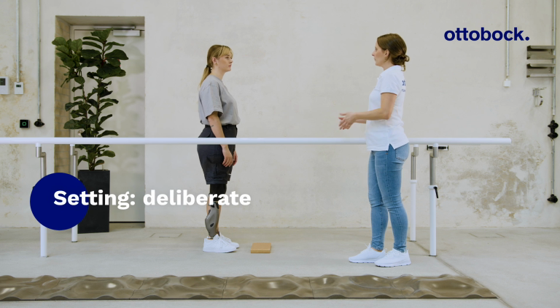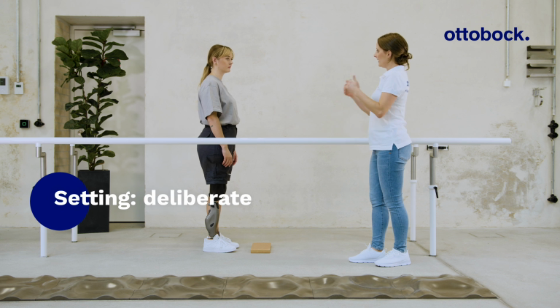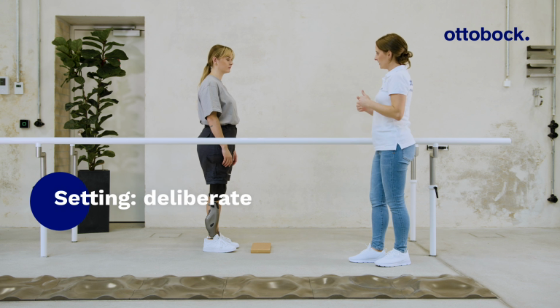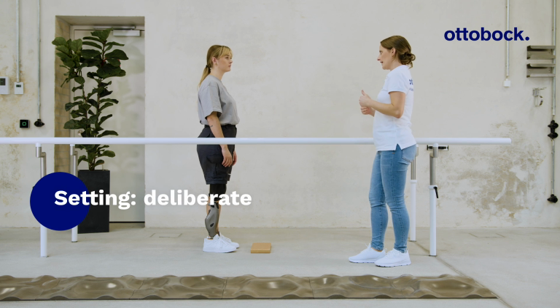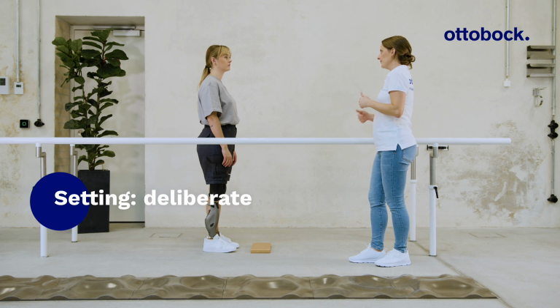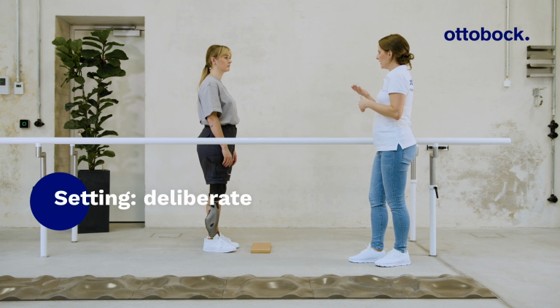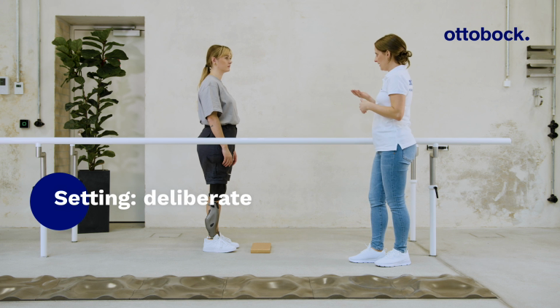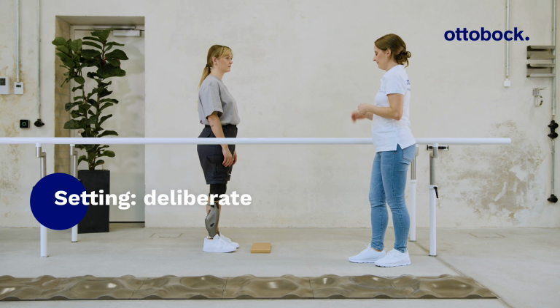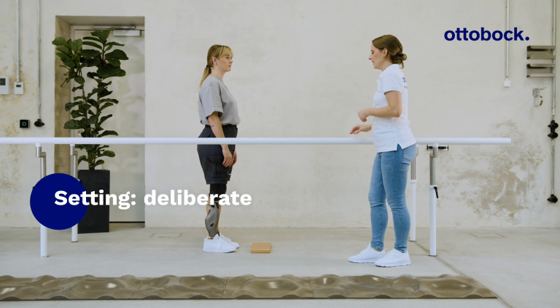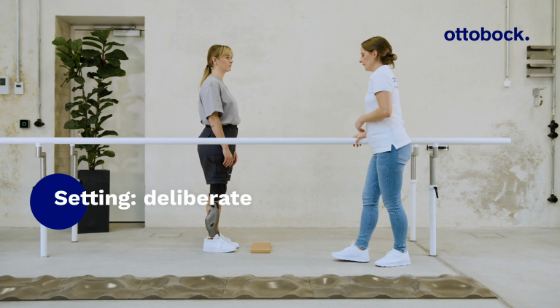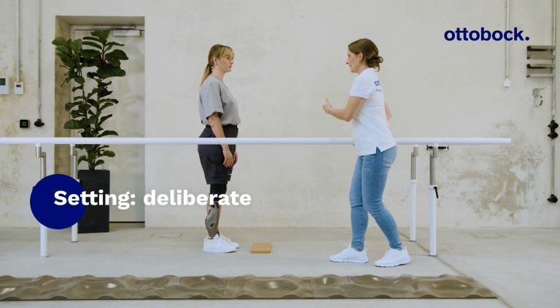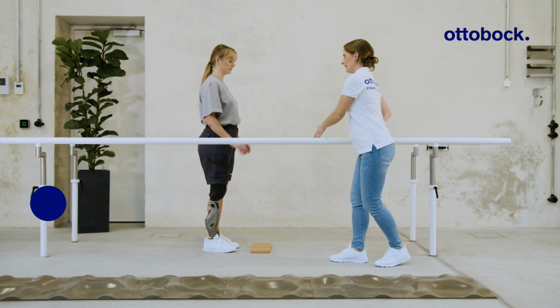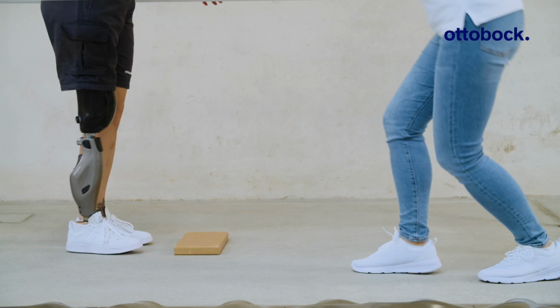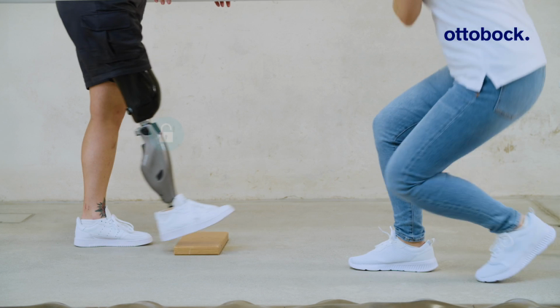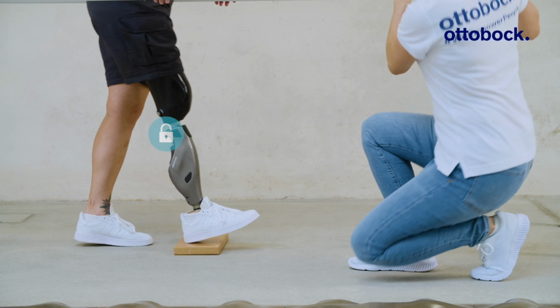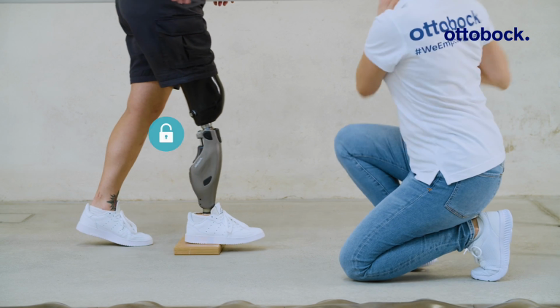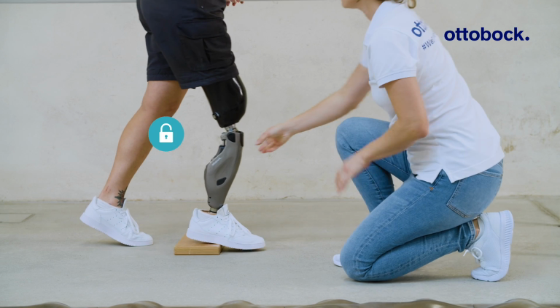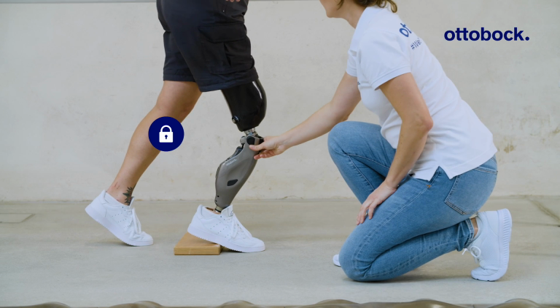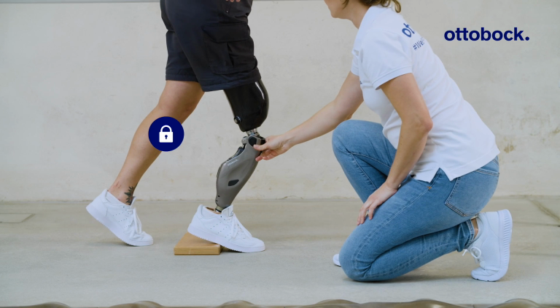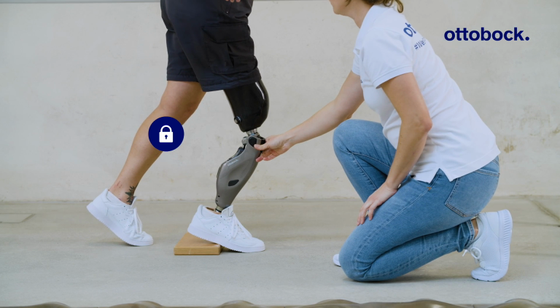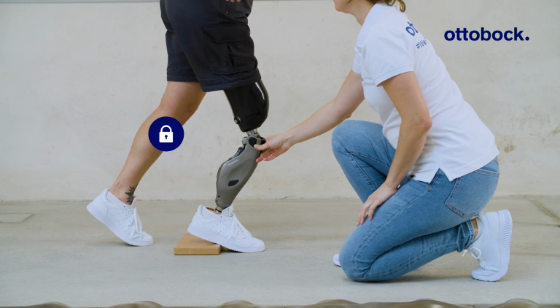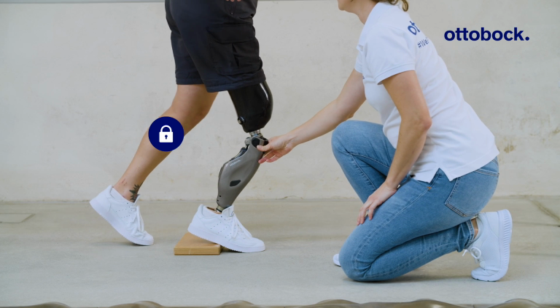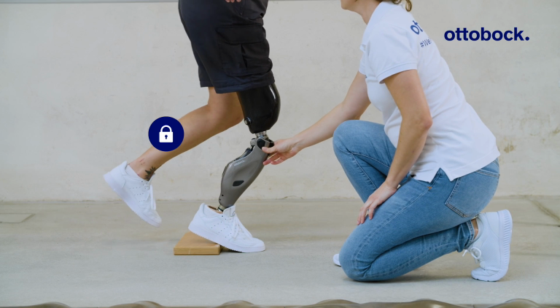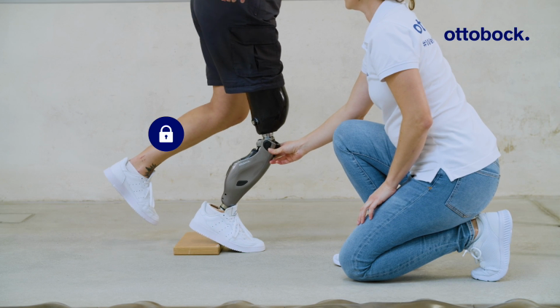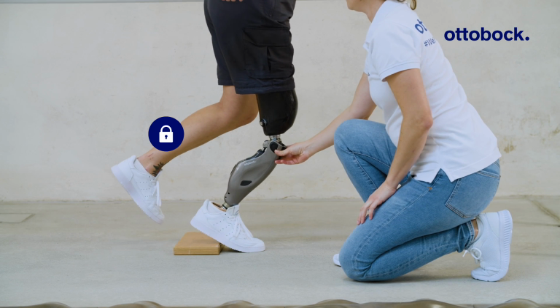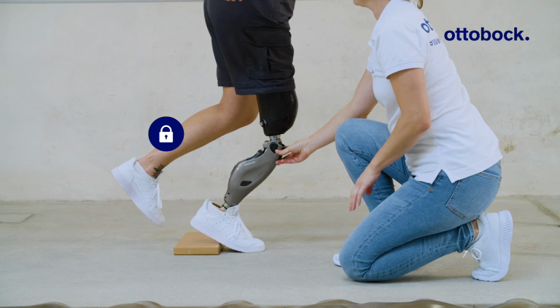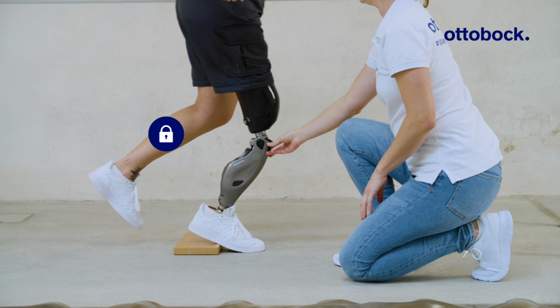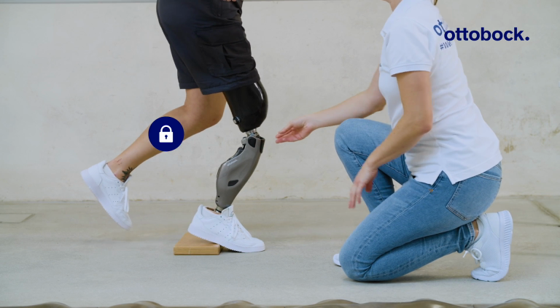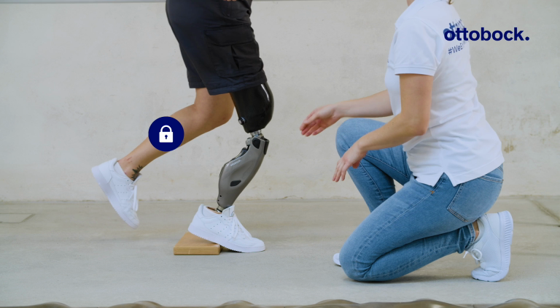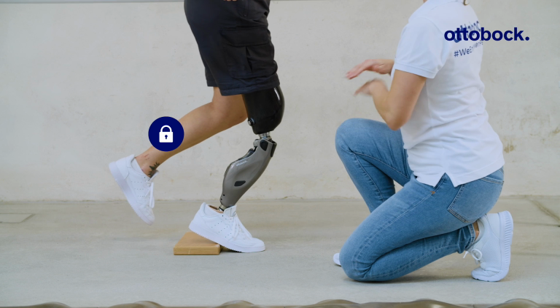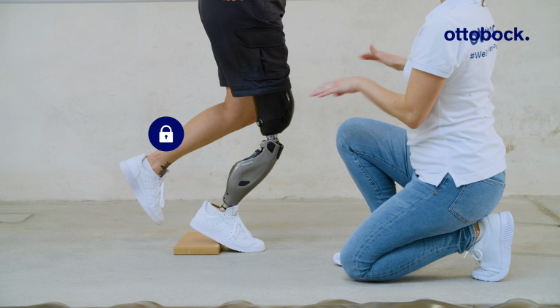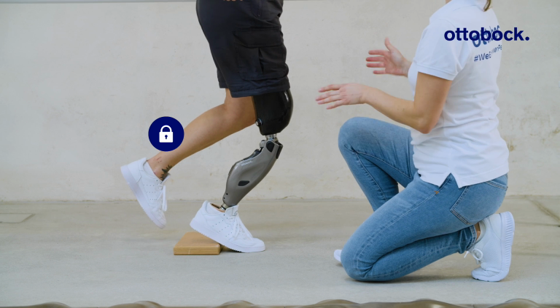With the deliberate setting, the knee must remain flexed, loaded, and still slightly longer to activate the function. Even with forward and backward movements, the knee blocks against flexion.